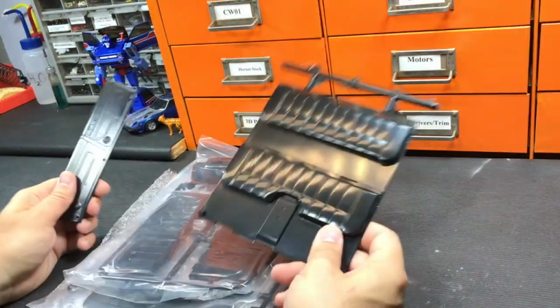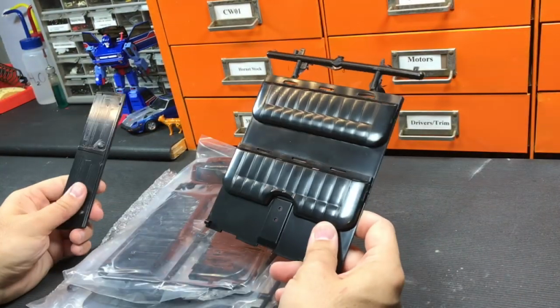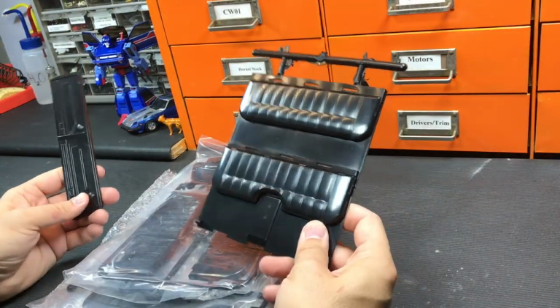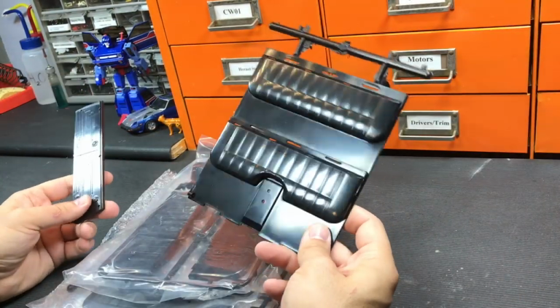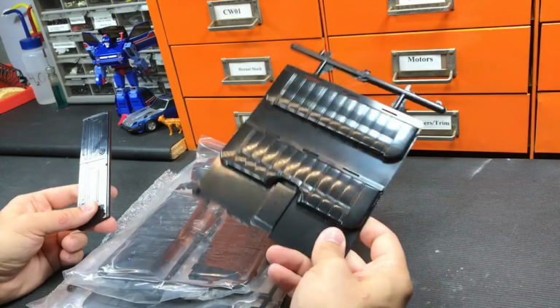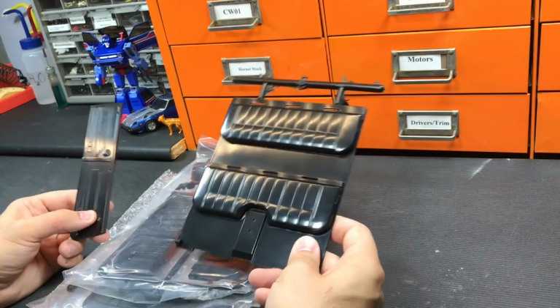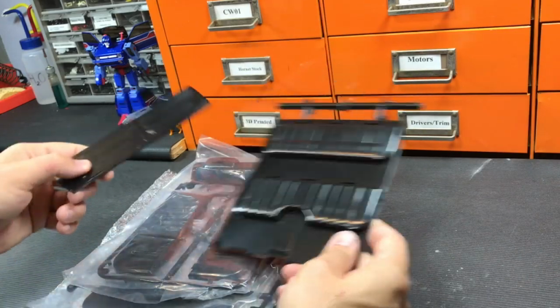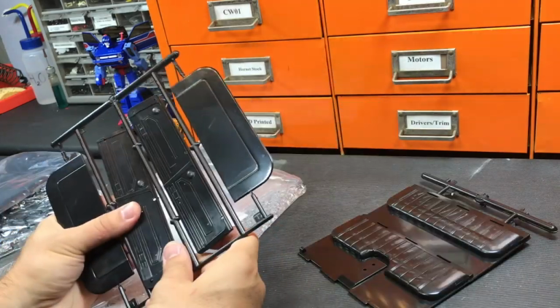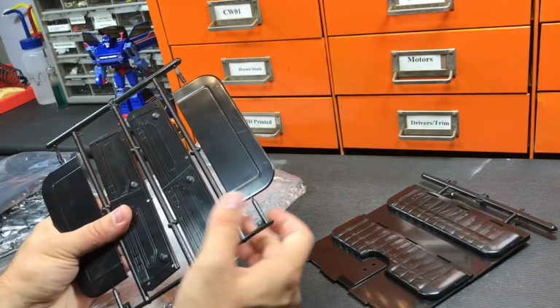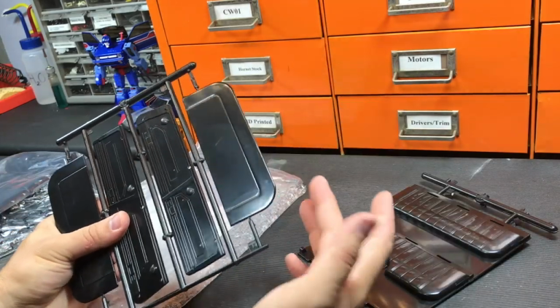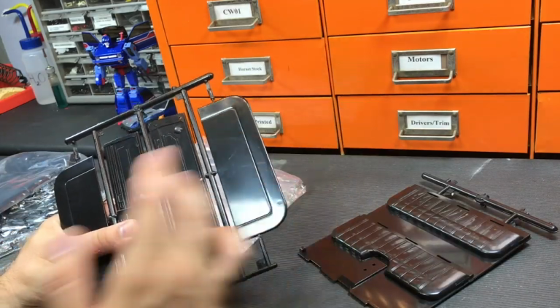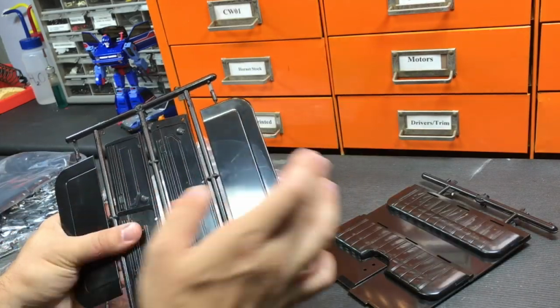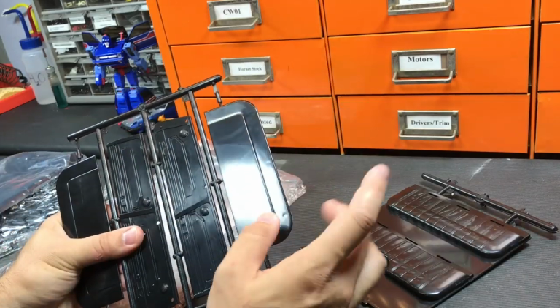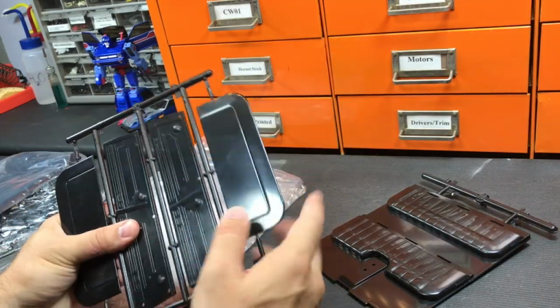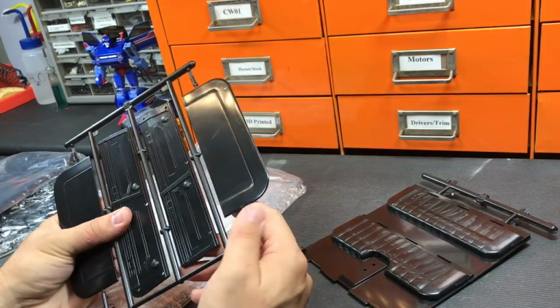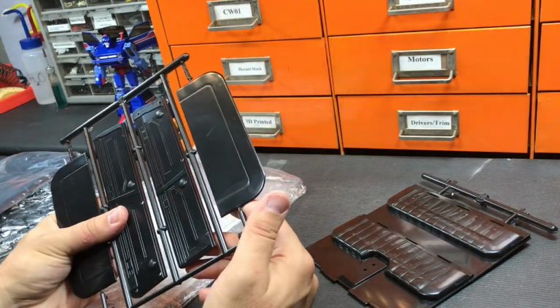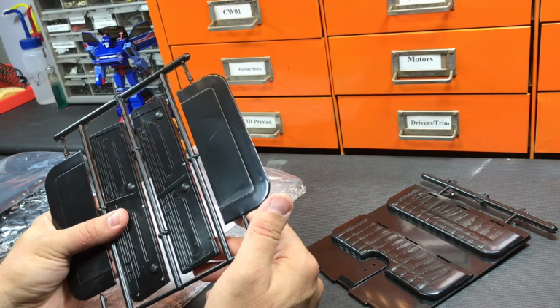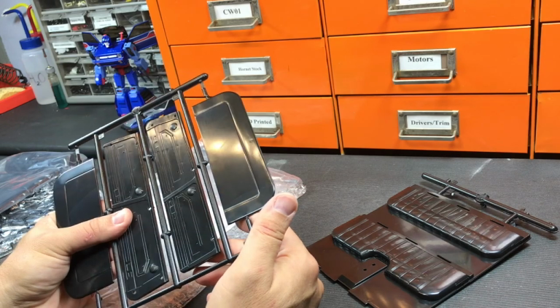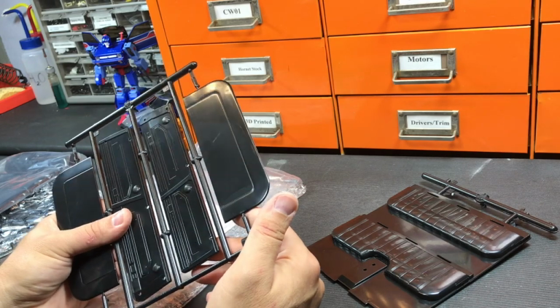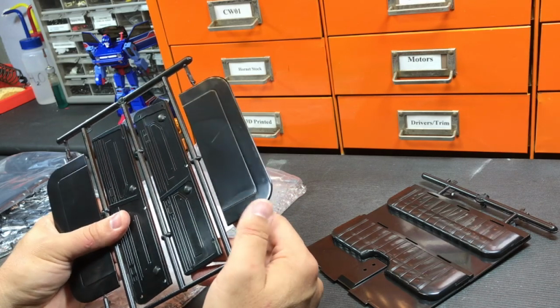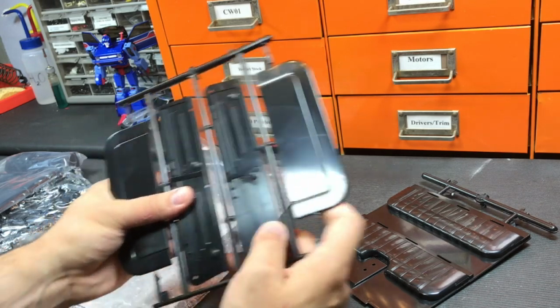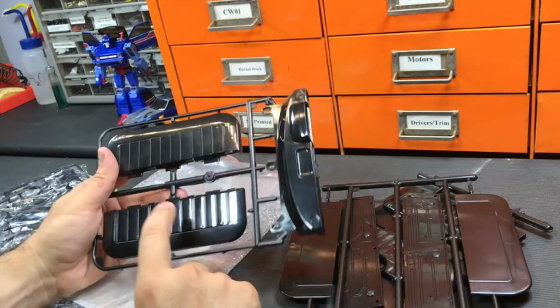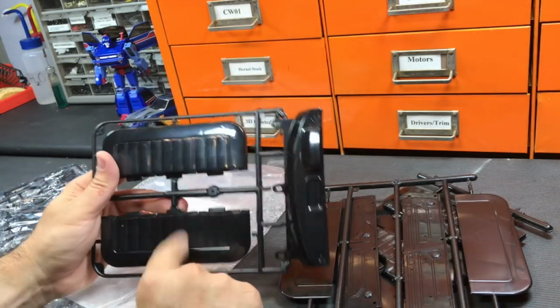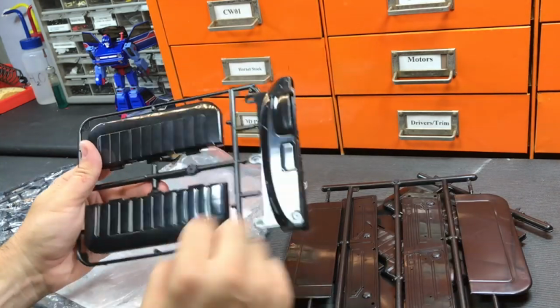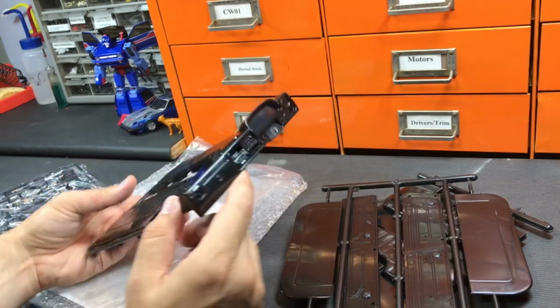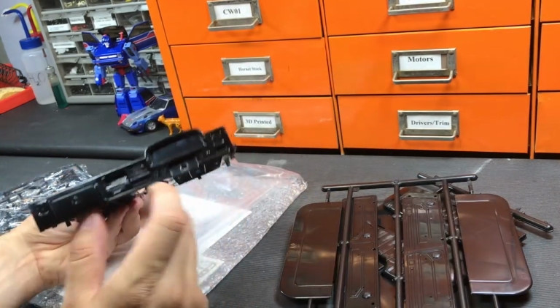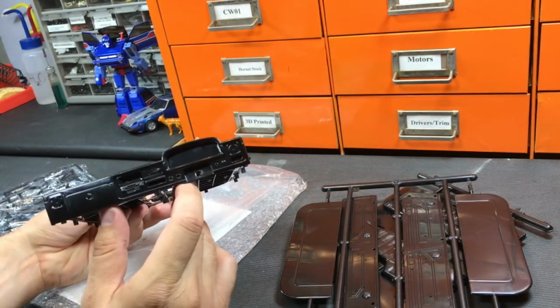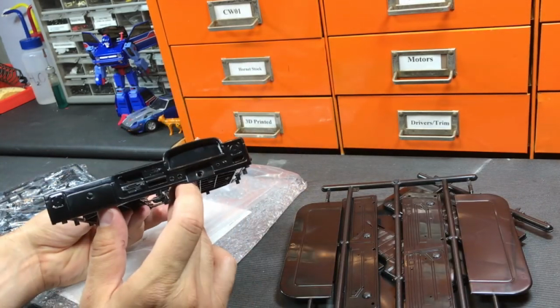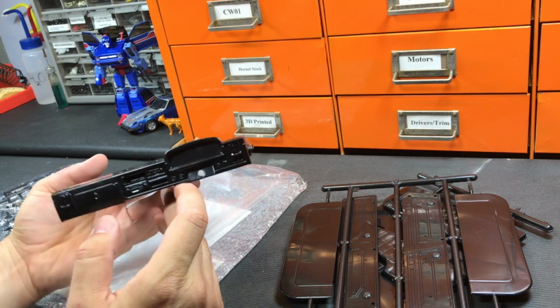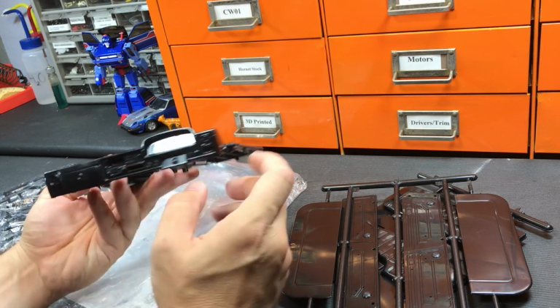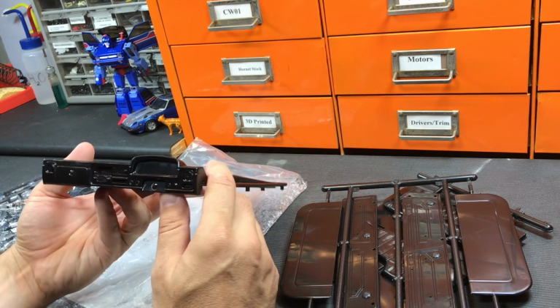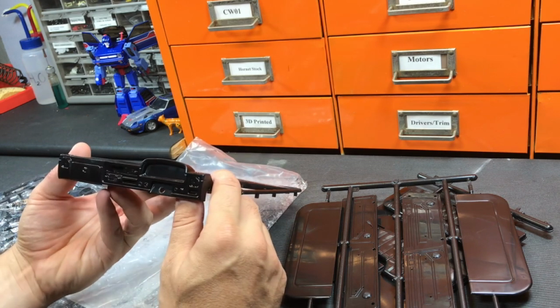What we're working with is an entire floor. We've got the door panels, we have the seat backs — I don't know which is front or rear just yet. We have our dashboard. The dashboard looks fantastic.